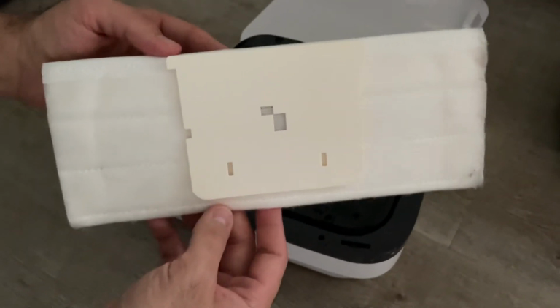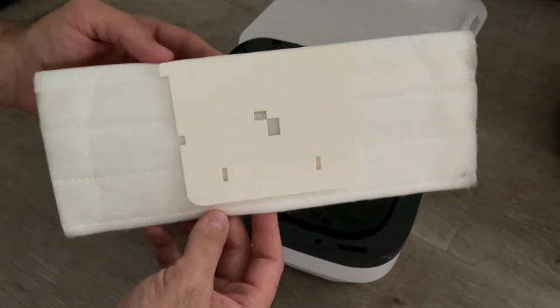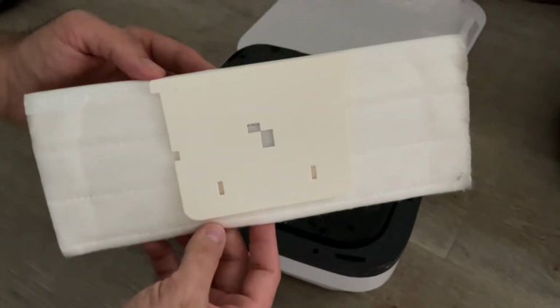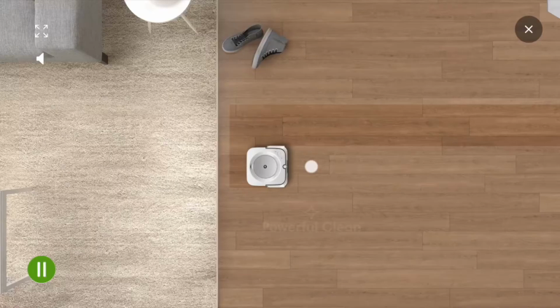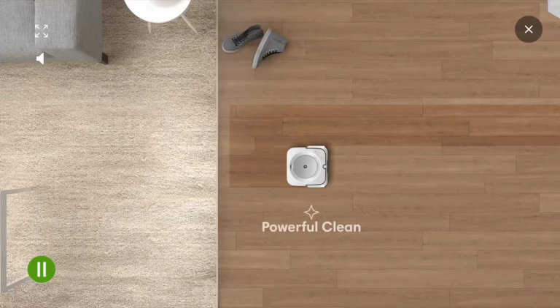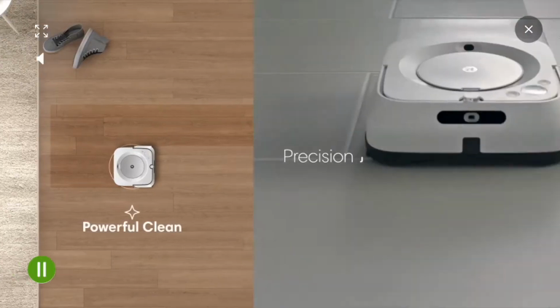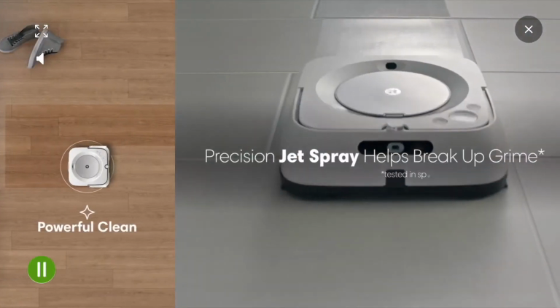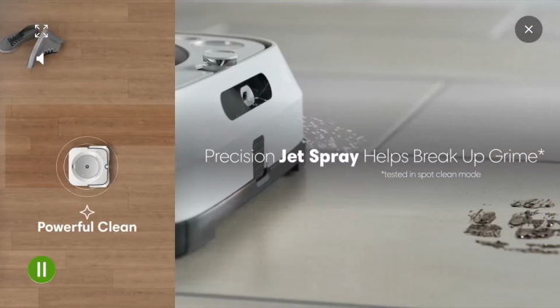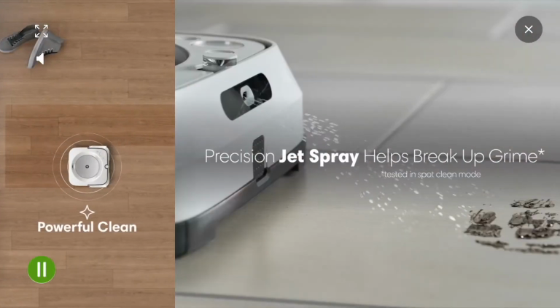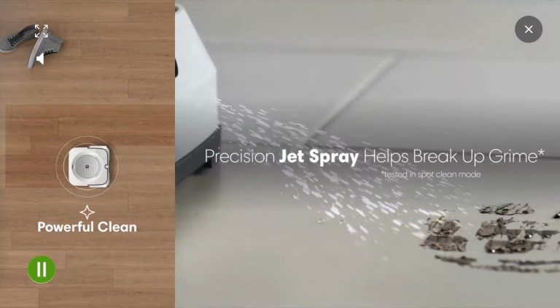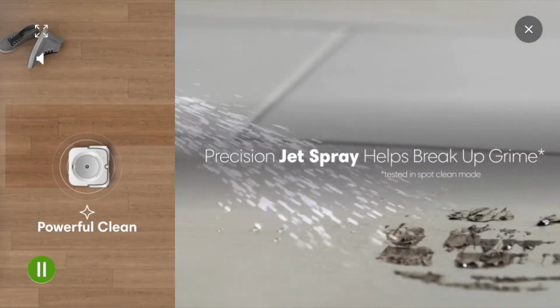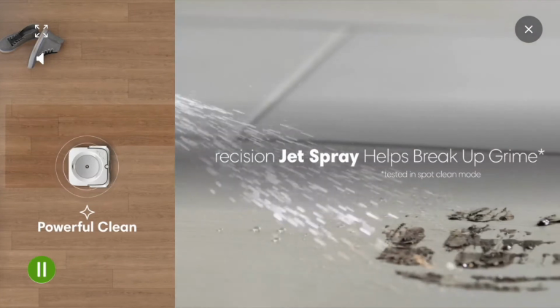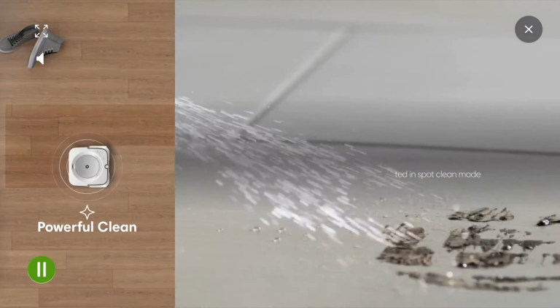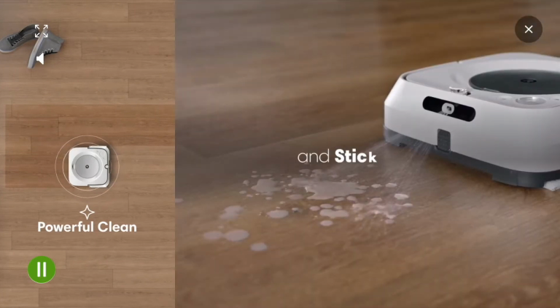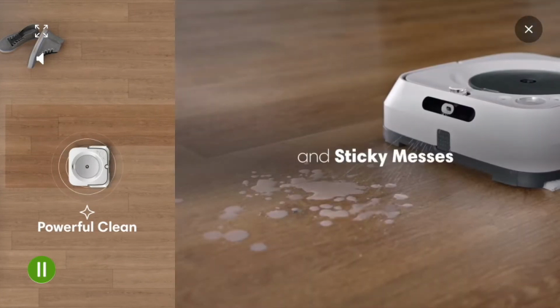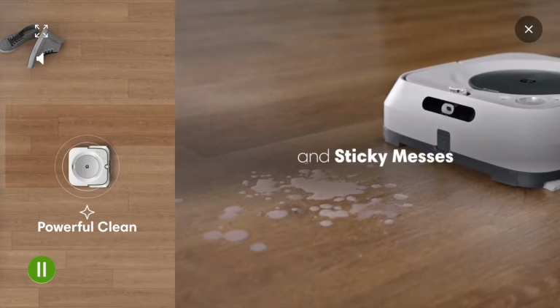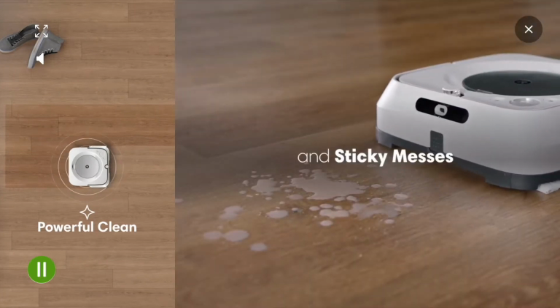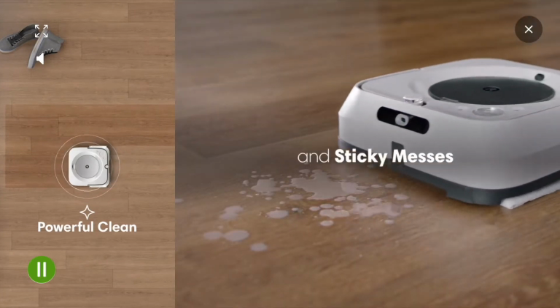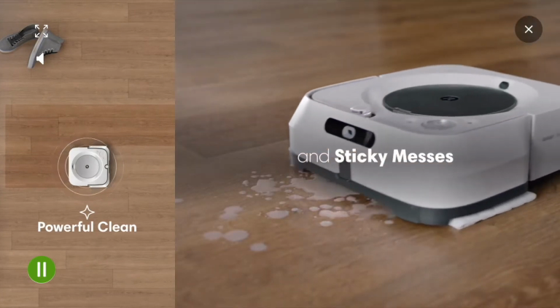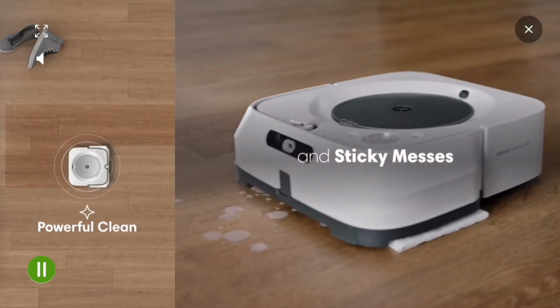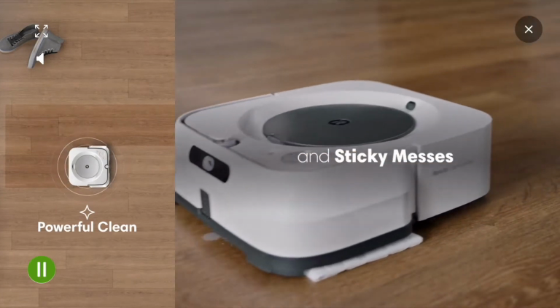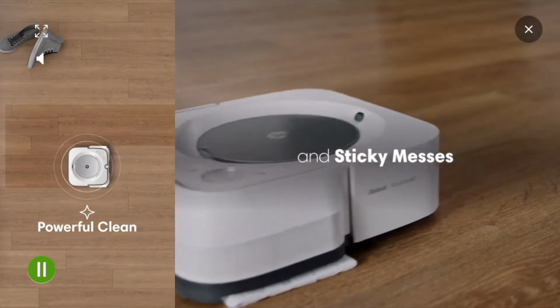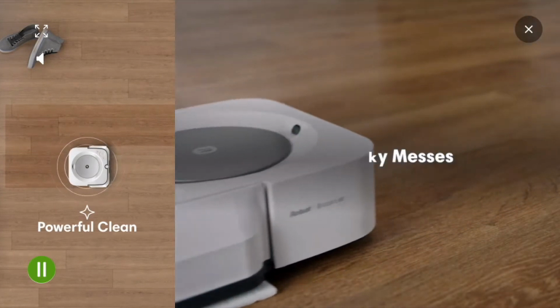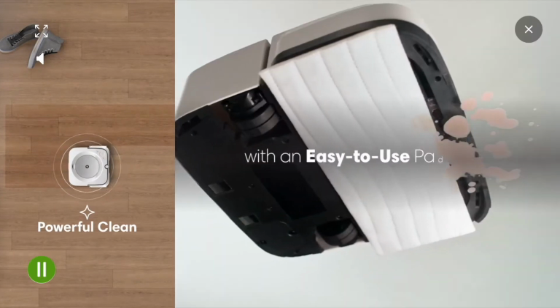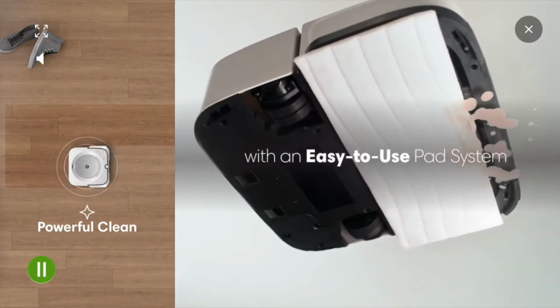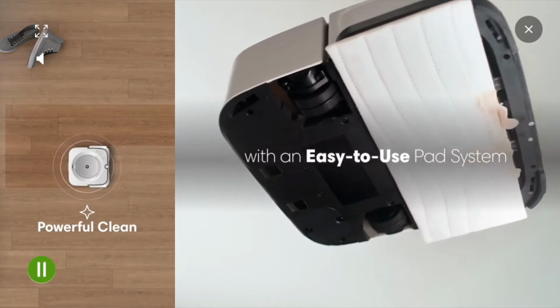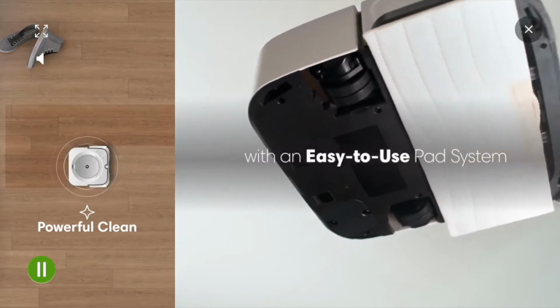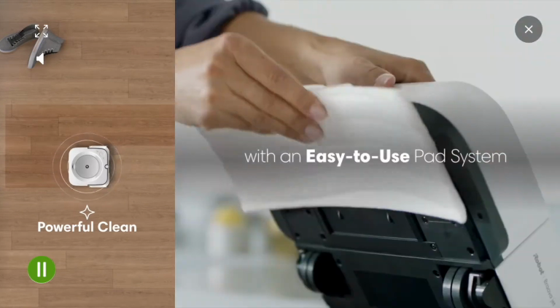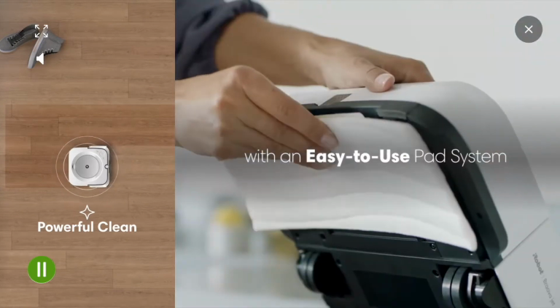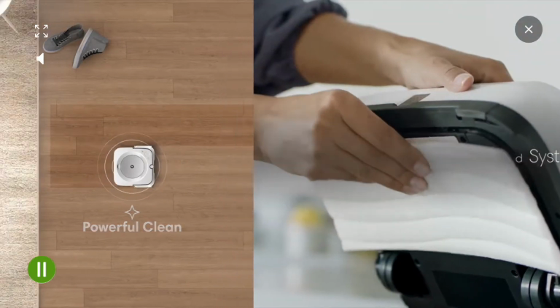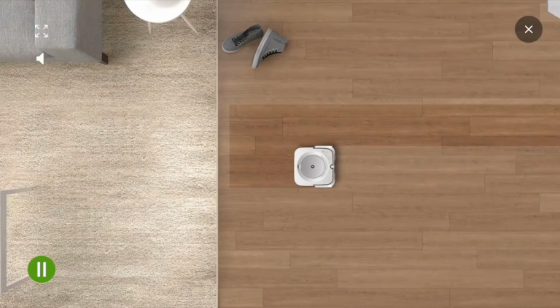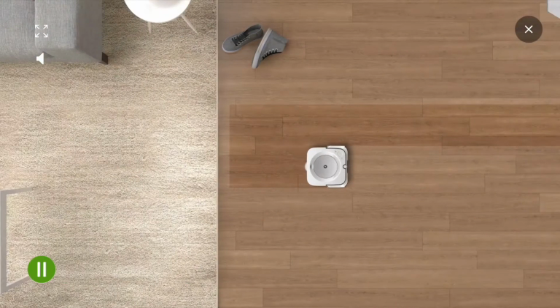All these are linked below. Of course, this robot also works well as a wet mop, cleaning up and actually washing your floors. But for this video, I'm focusing on the dry sweeping capabilities.